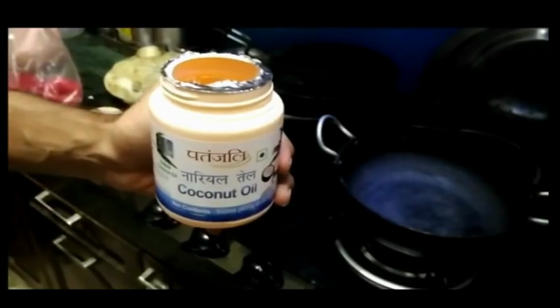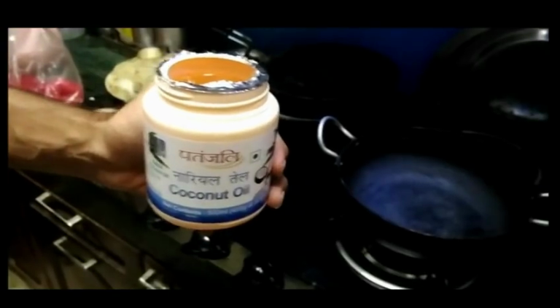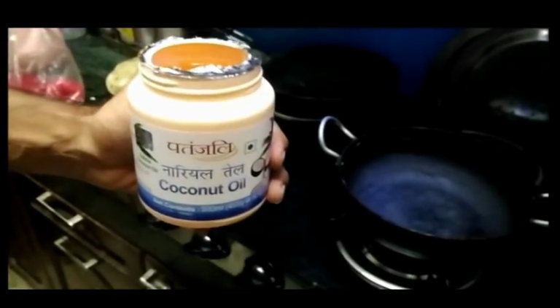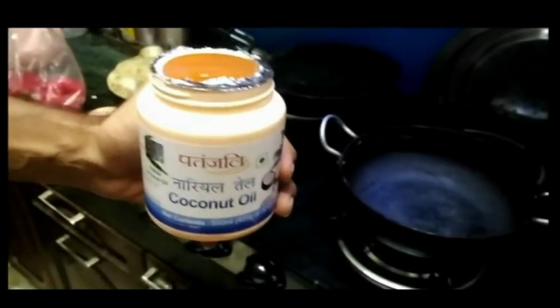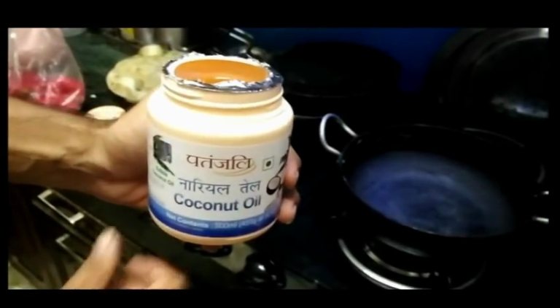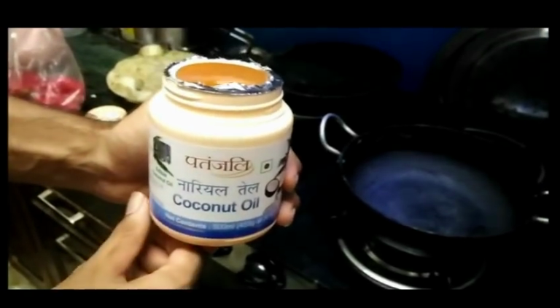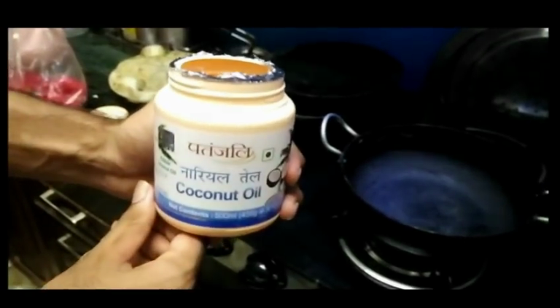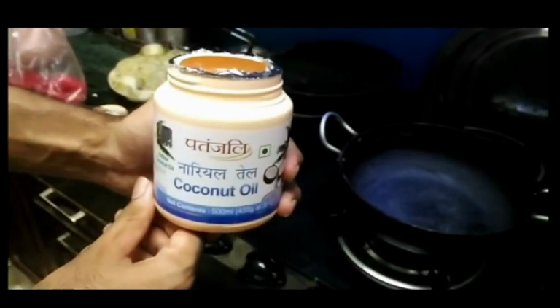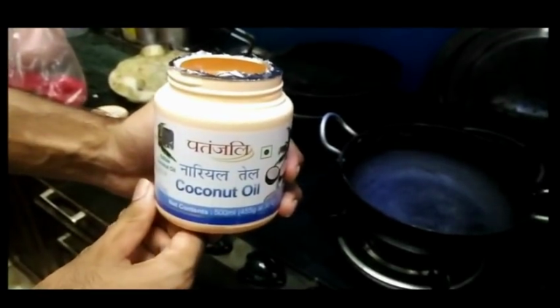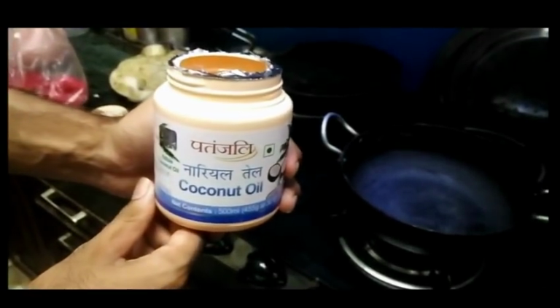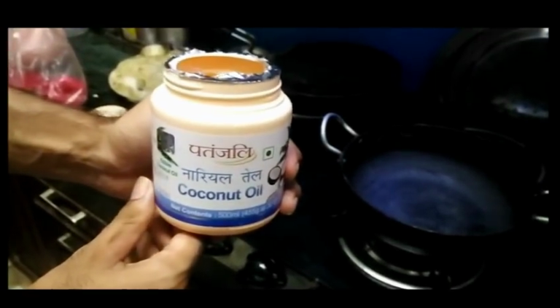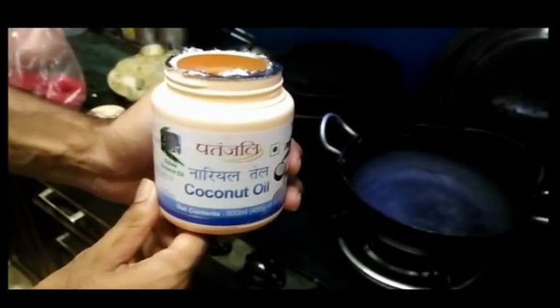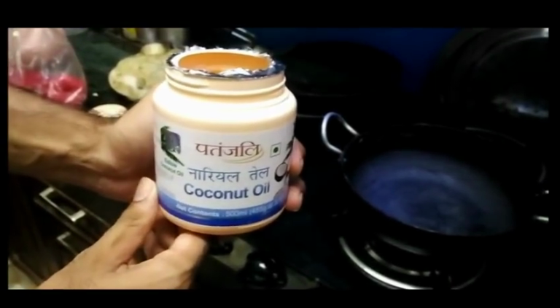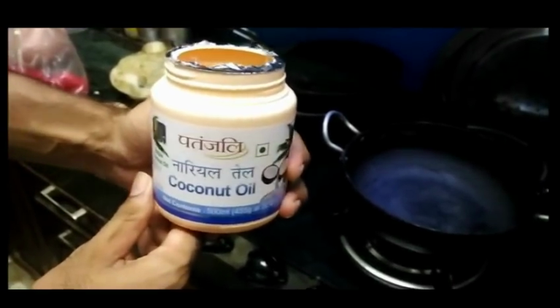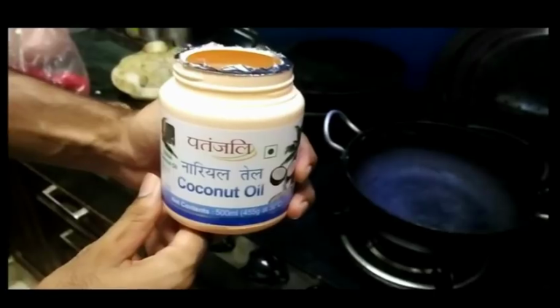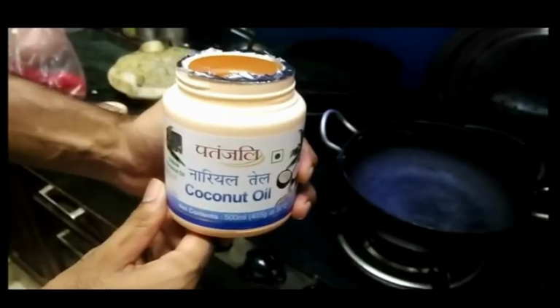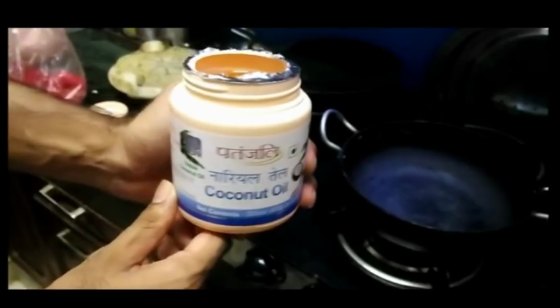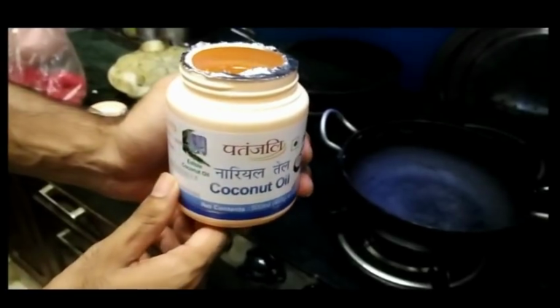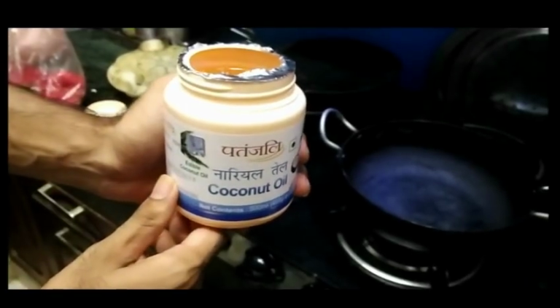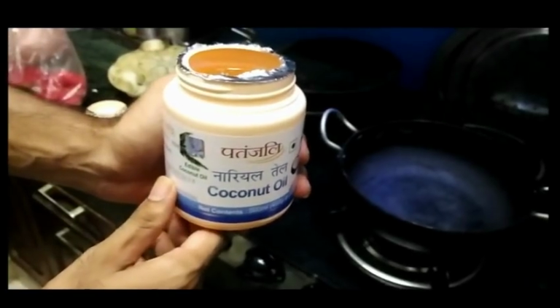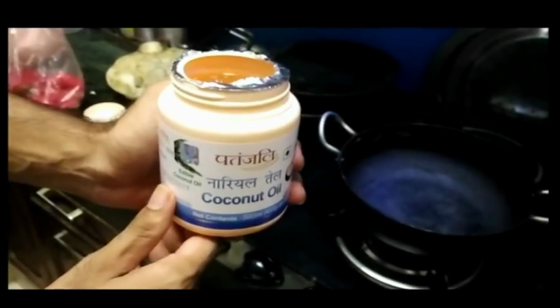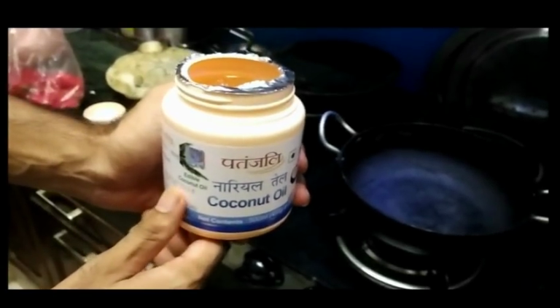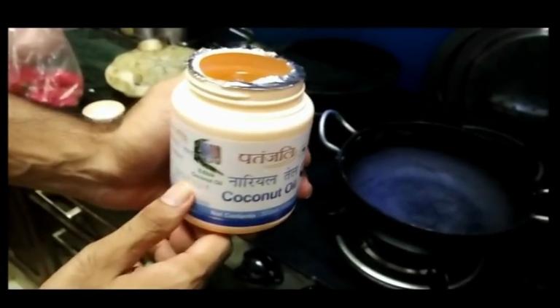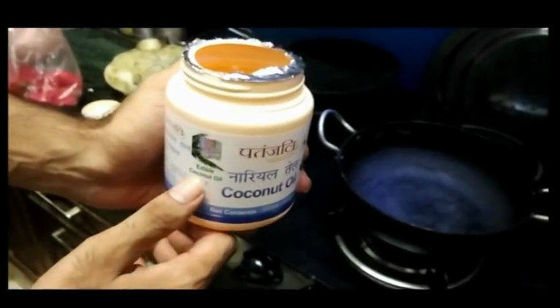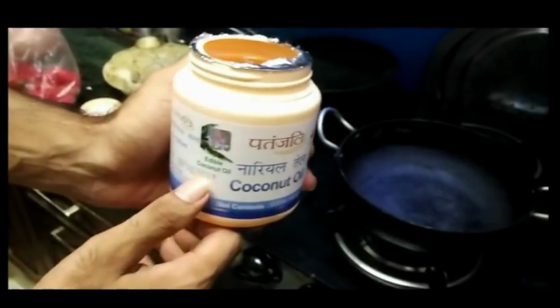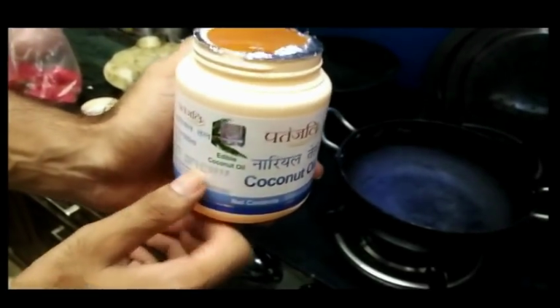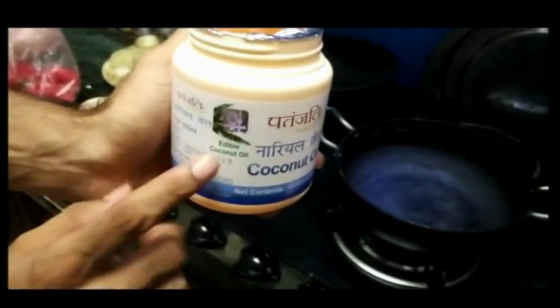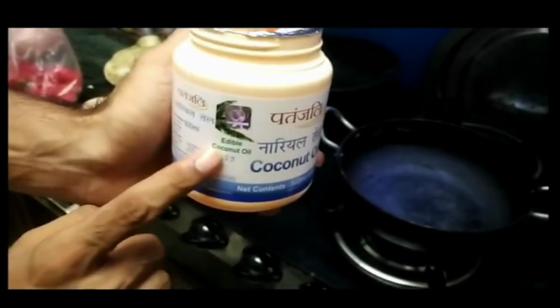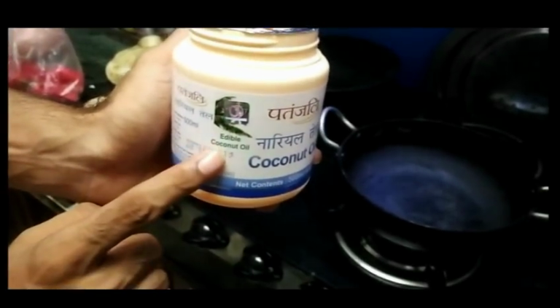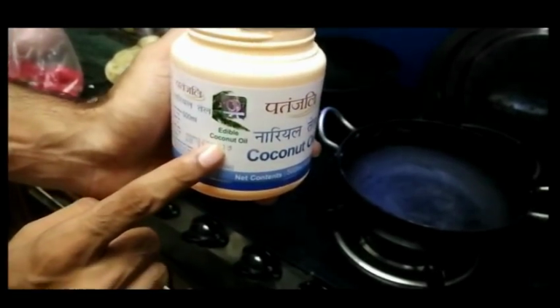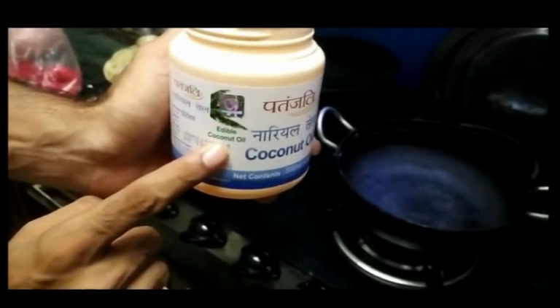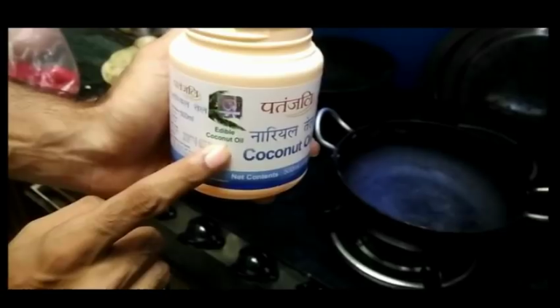The first ingredient is our coconut oil. I have used Patanjali brand because it is in pure form, and as you can see, it is edible coconut oil.